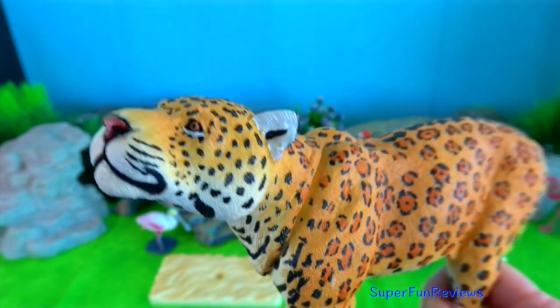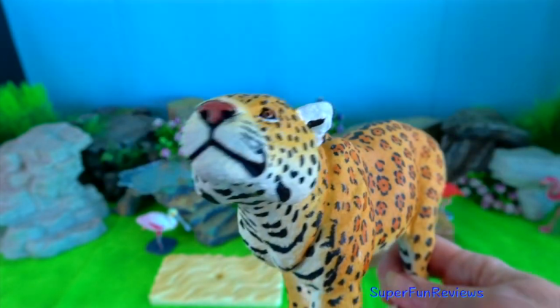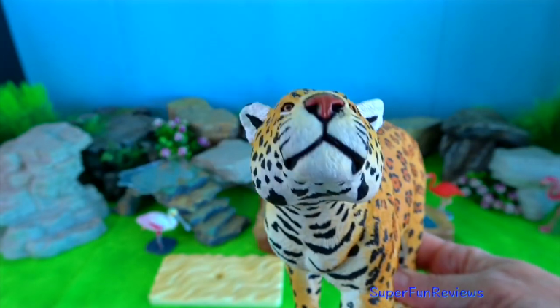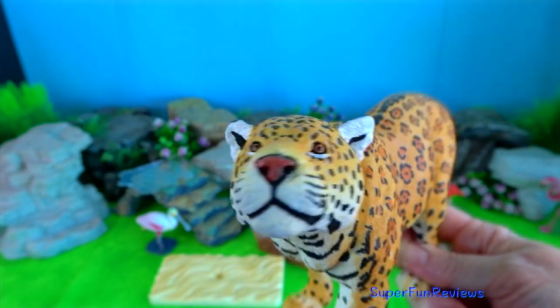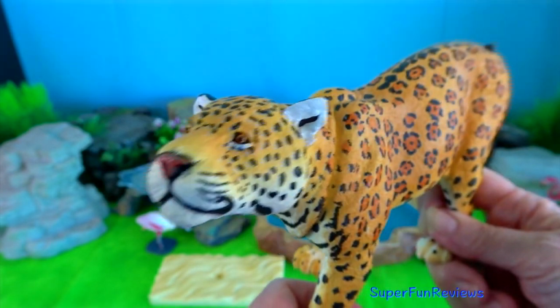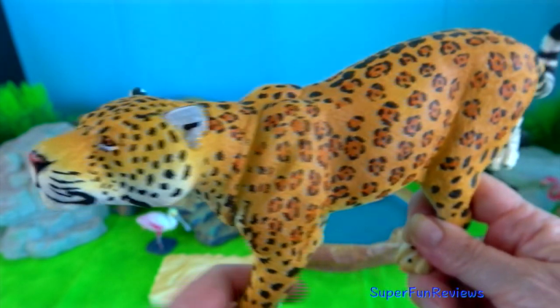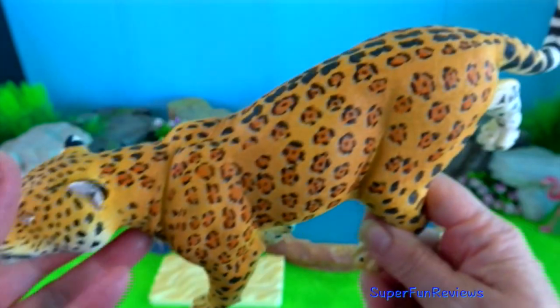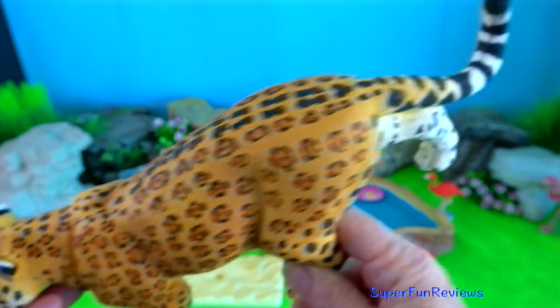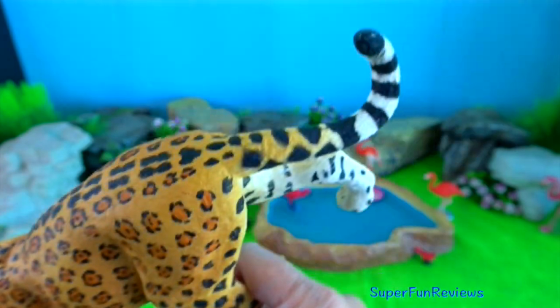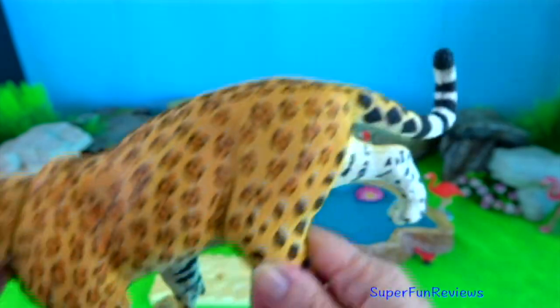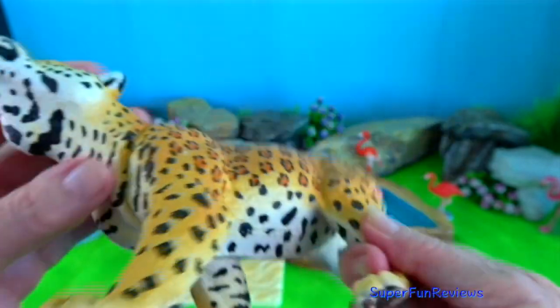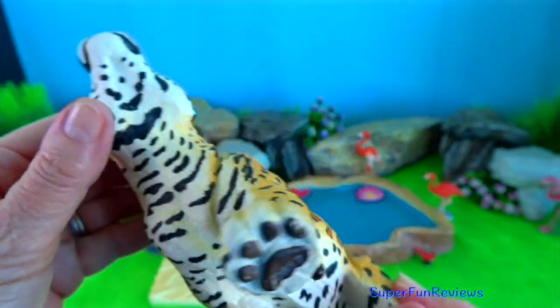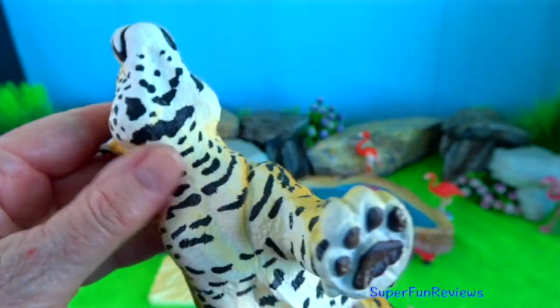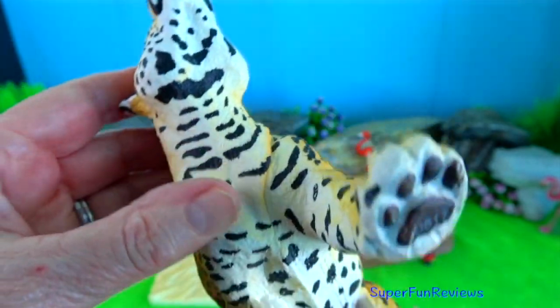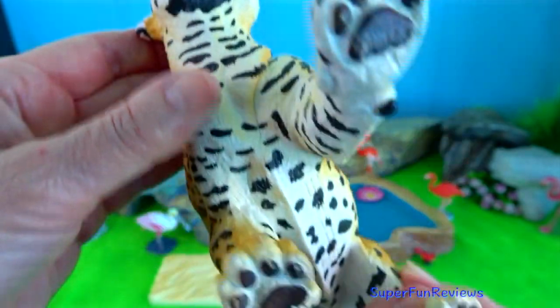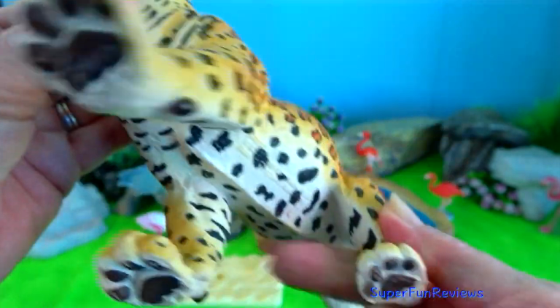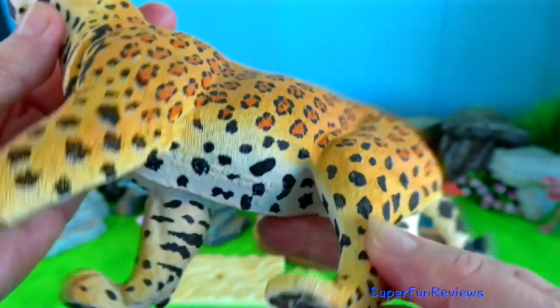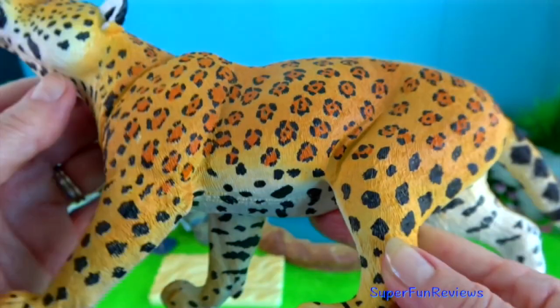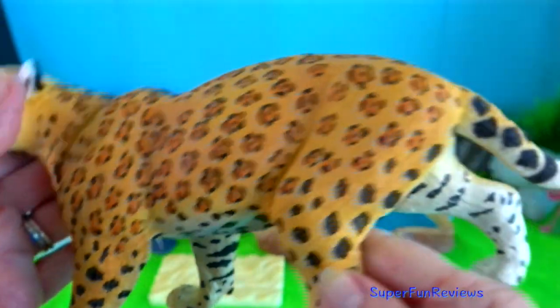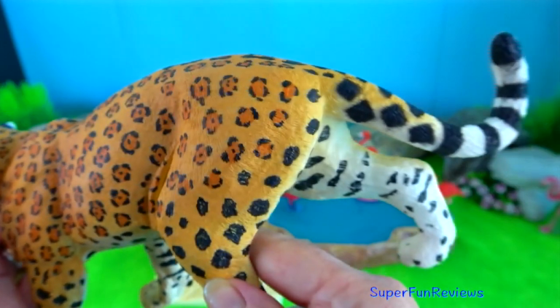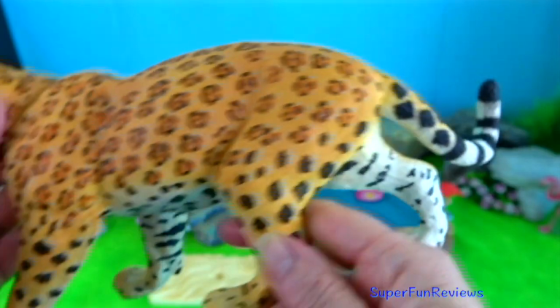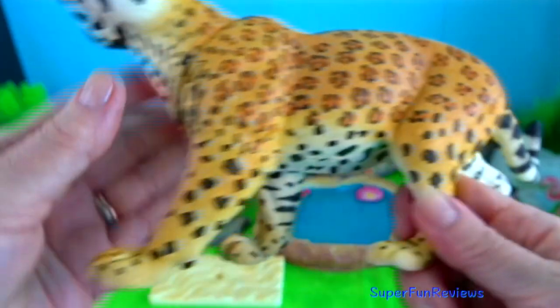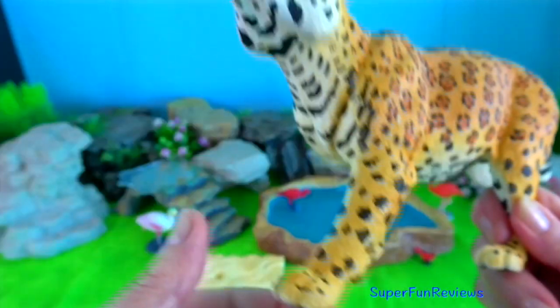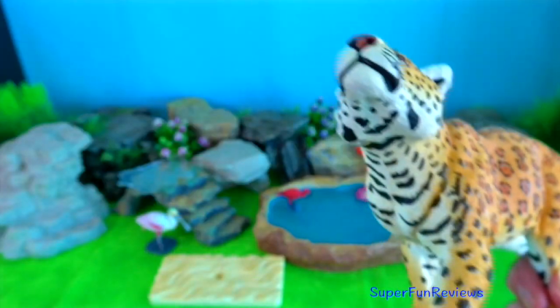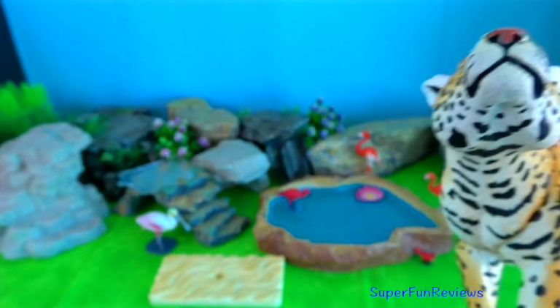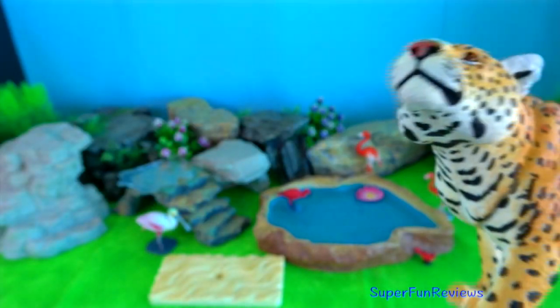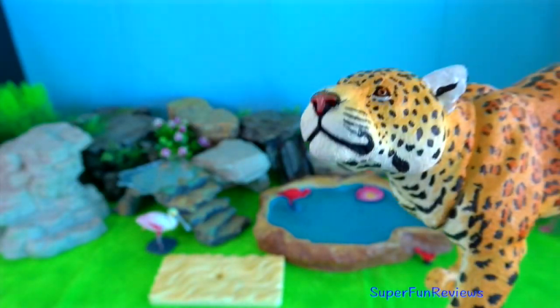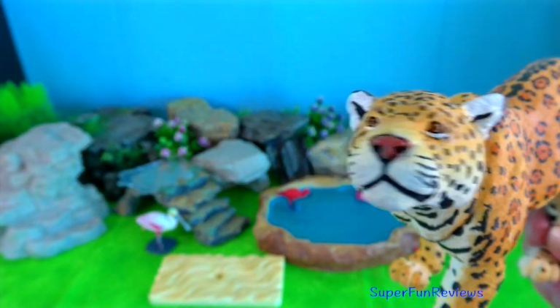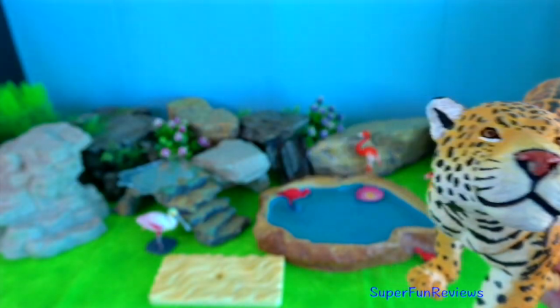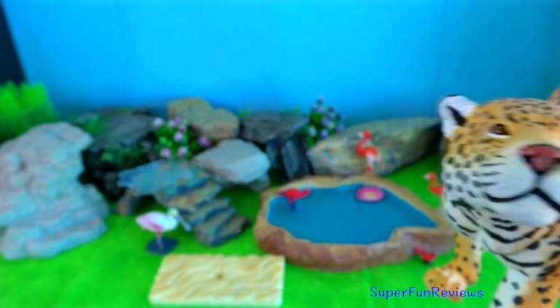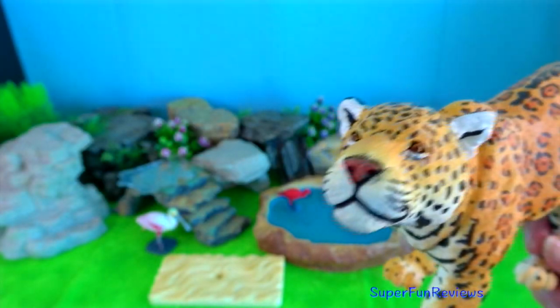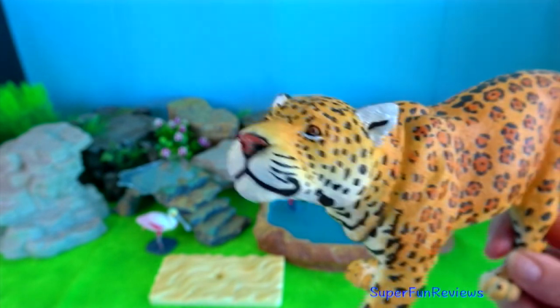Jaguar? Male jaguars can weigh 120 kilograms, while female jaguars weigh much less. But their sizes can vary a lot between regions.